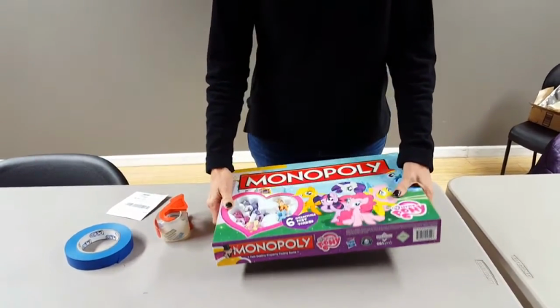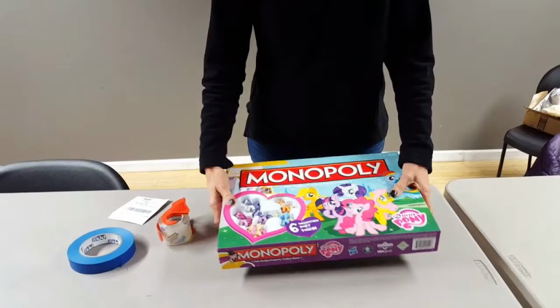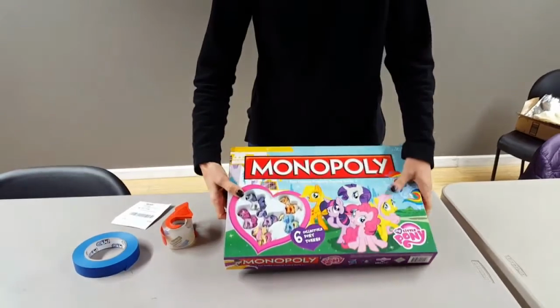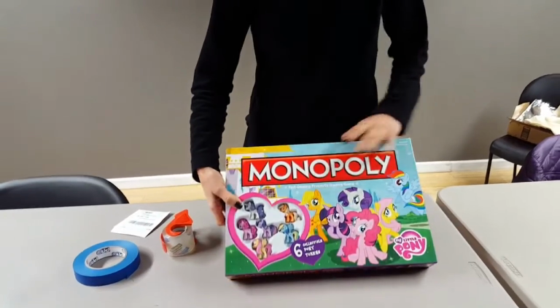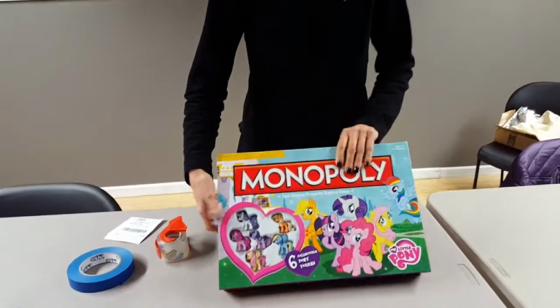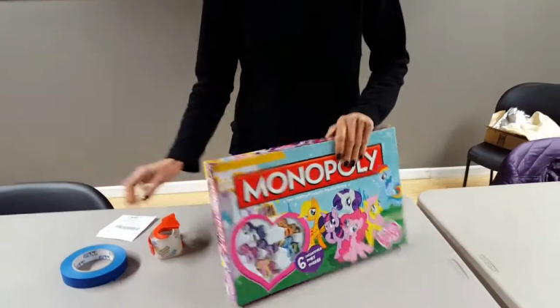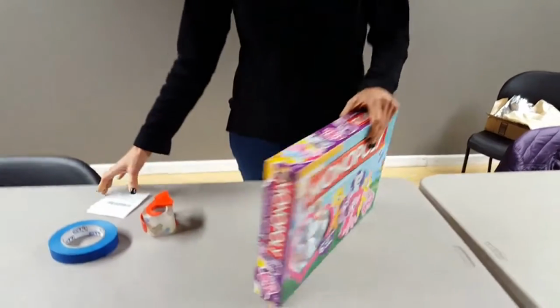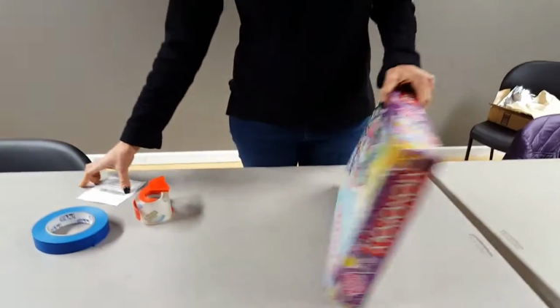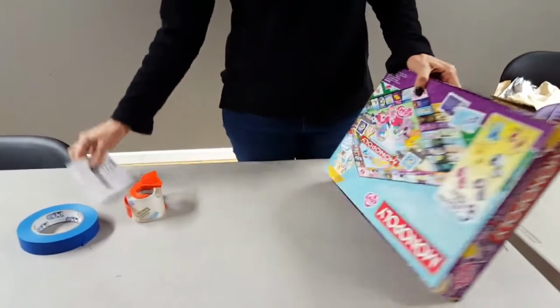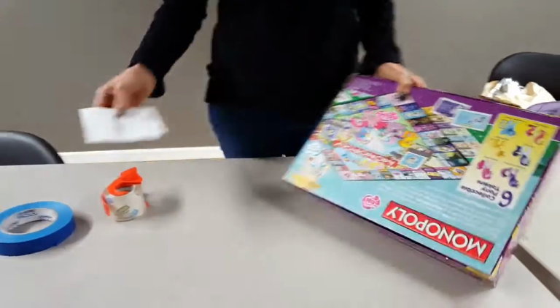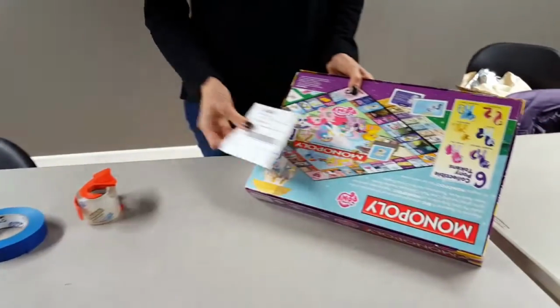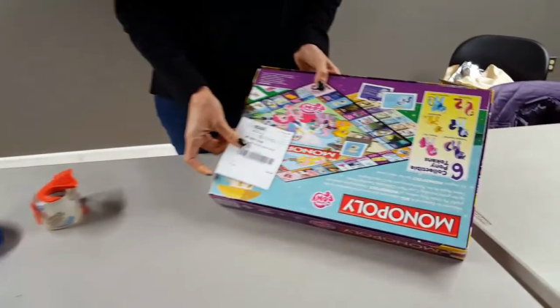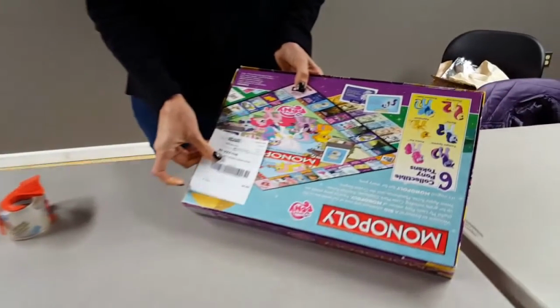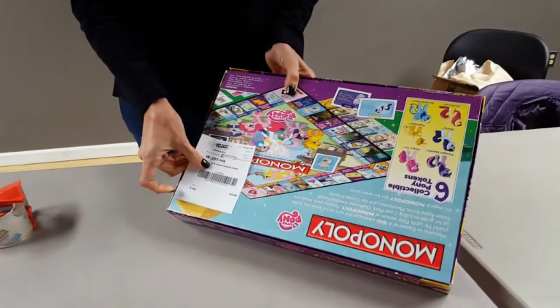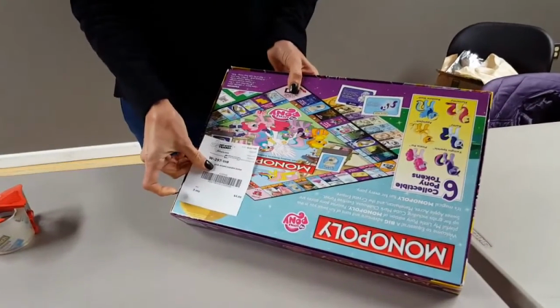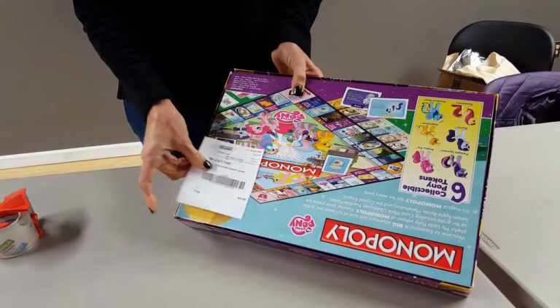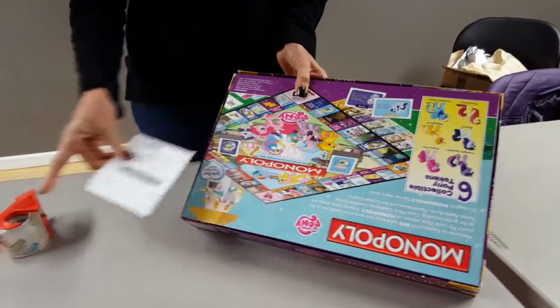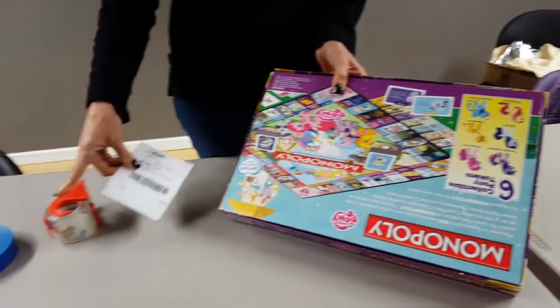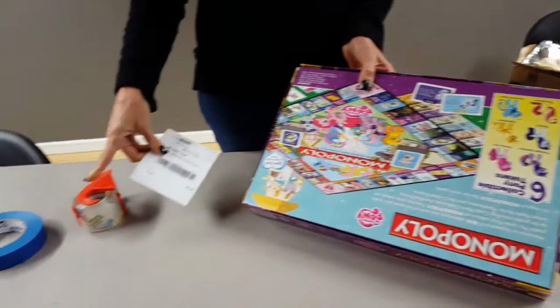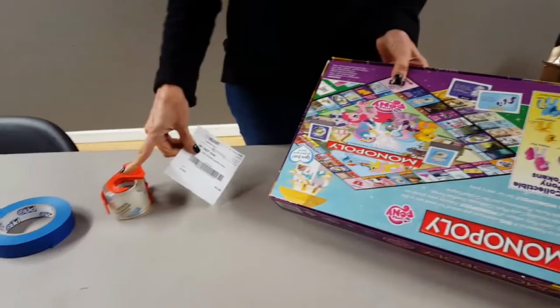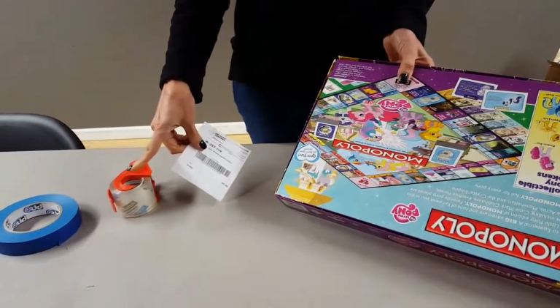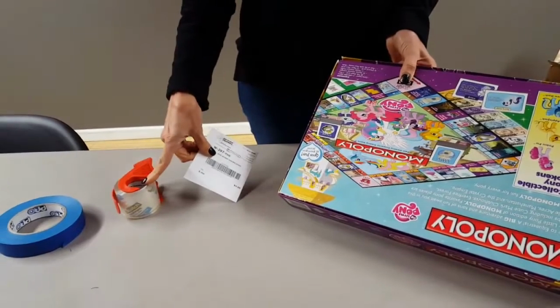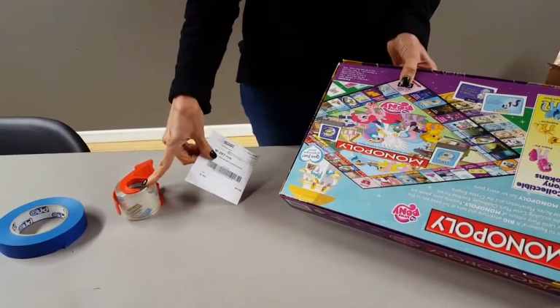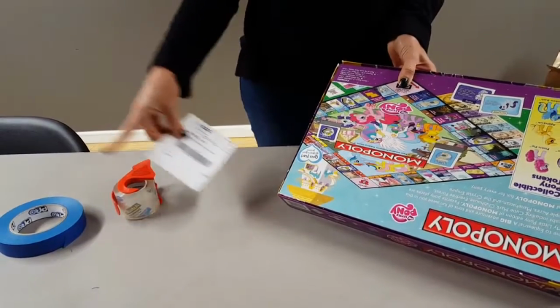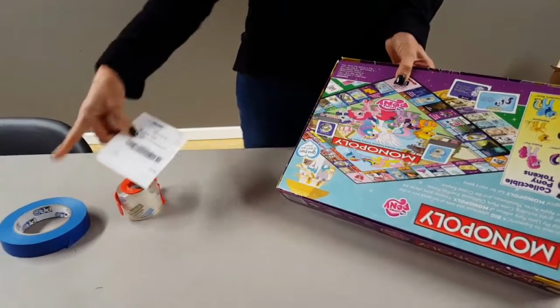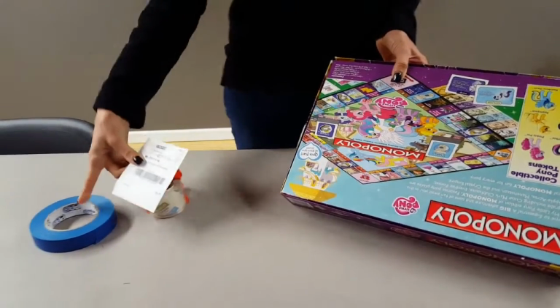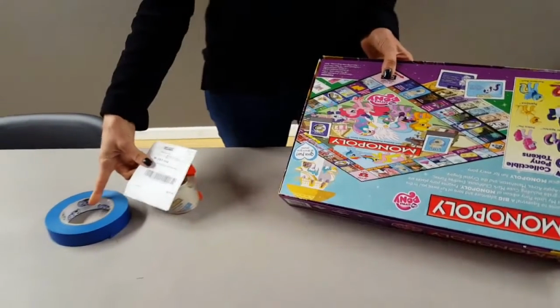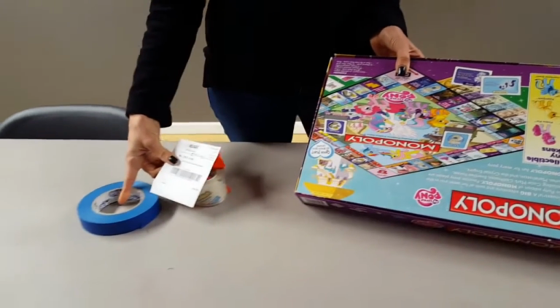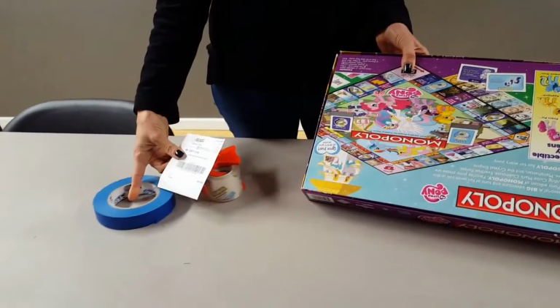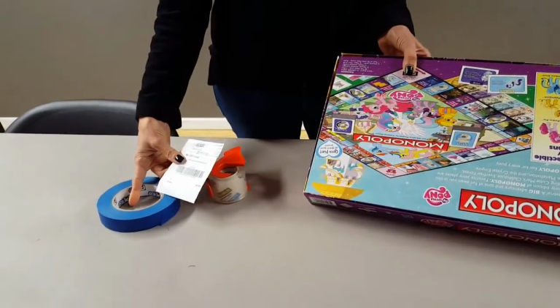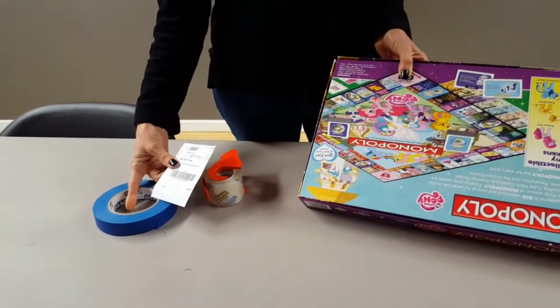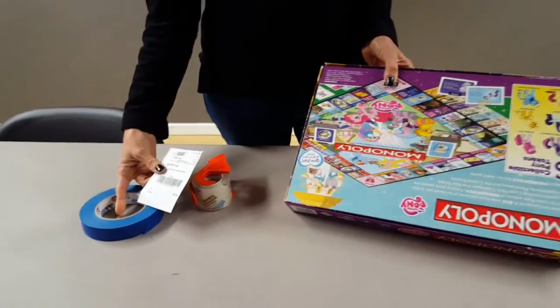On the back of the box is where we're going to secure the tag. You can do that with packing tape or you can also use the blue painter's tape.